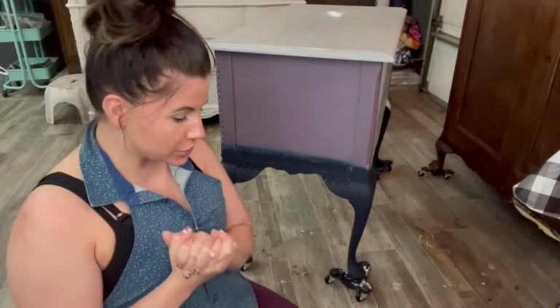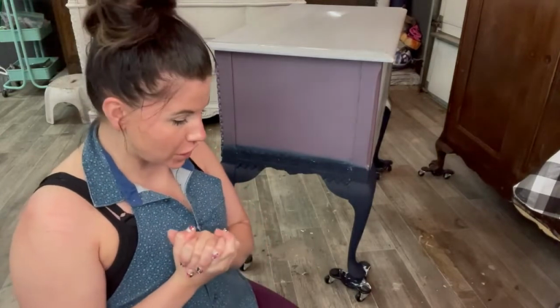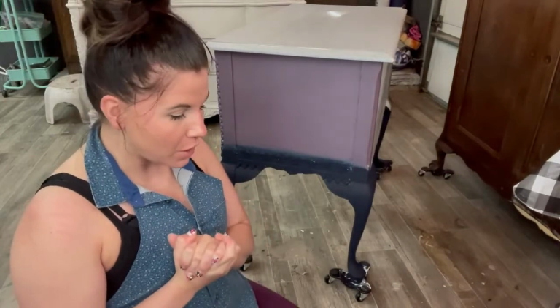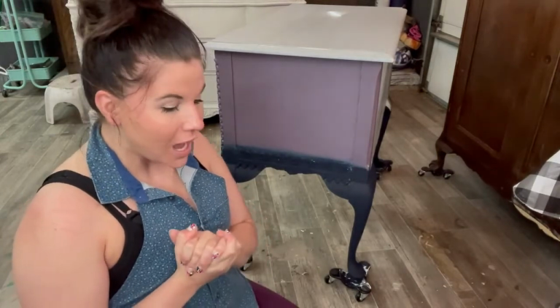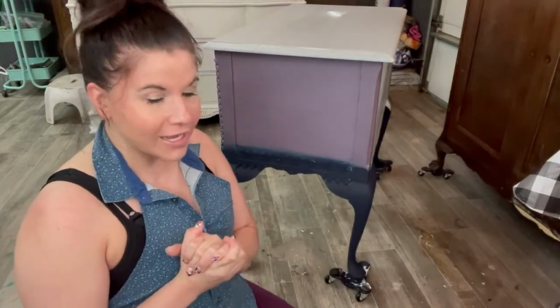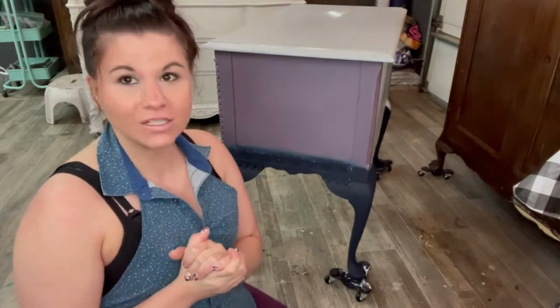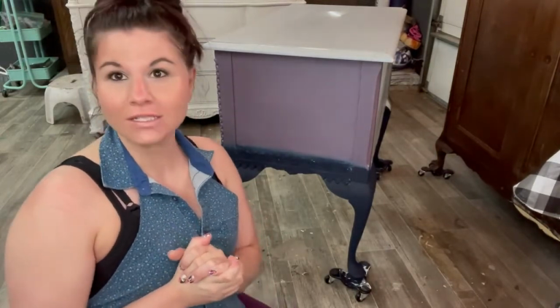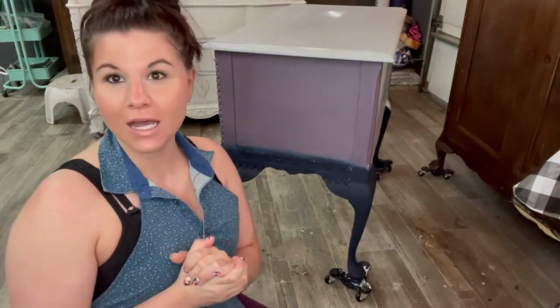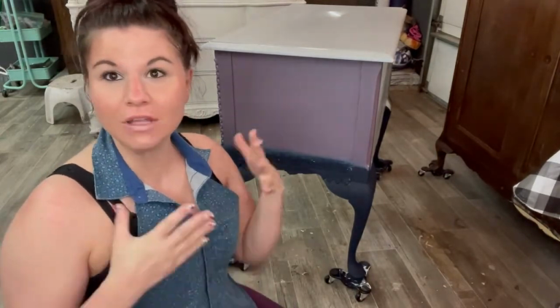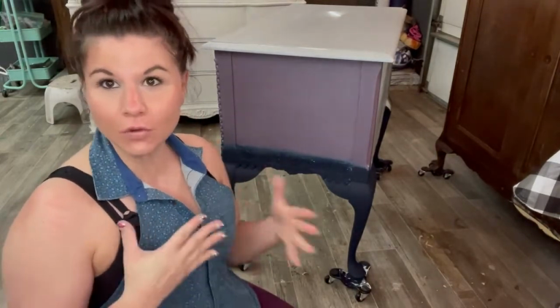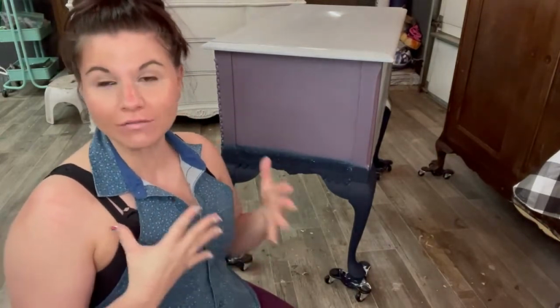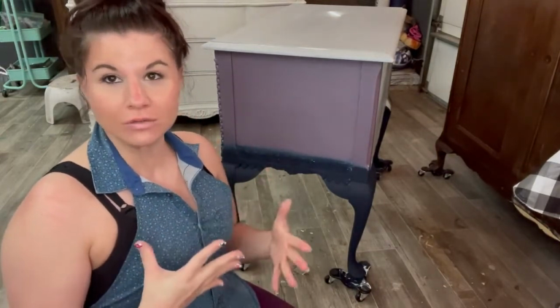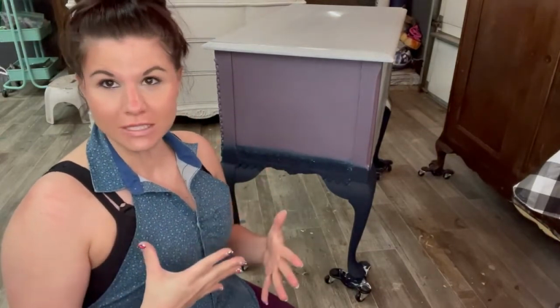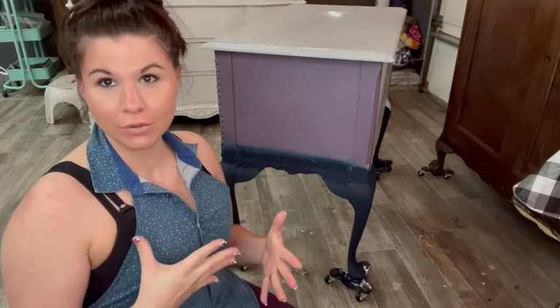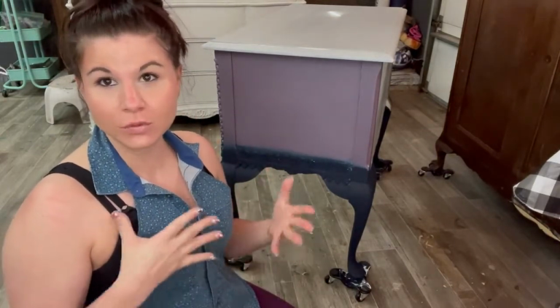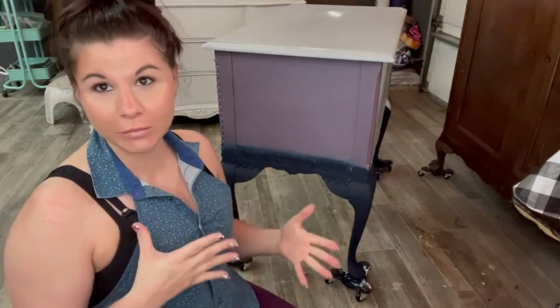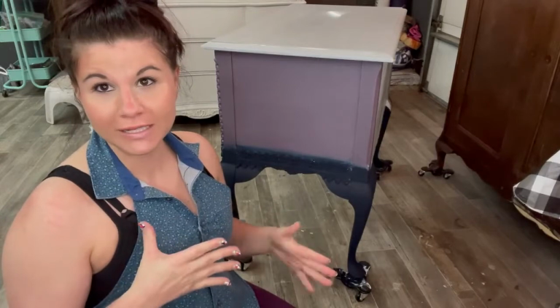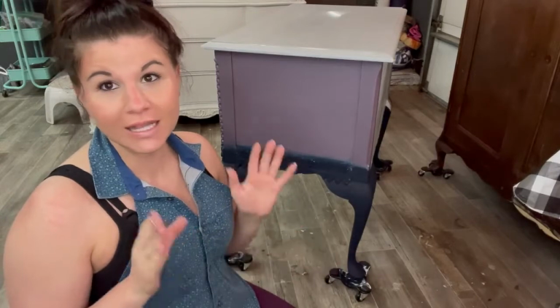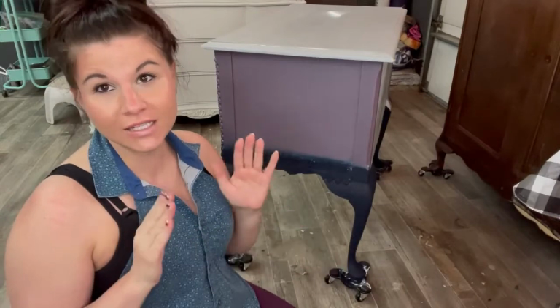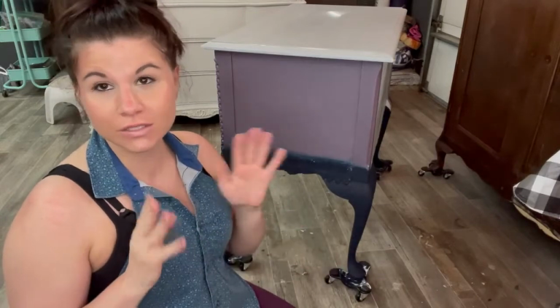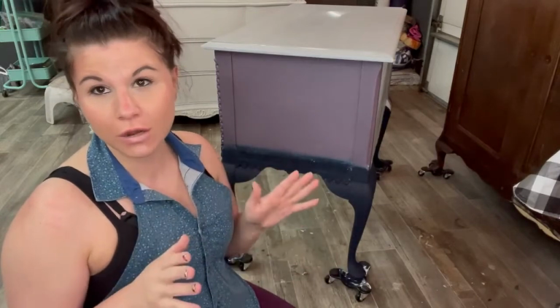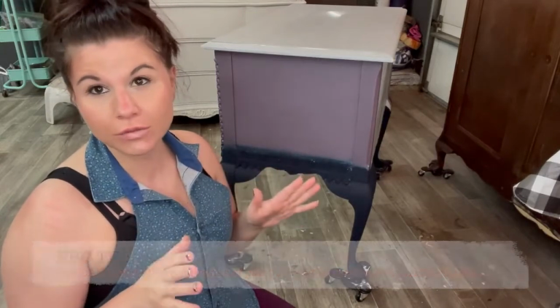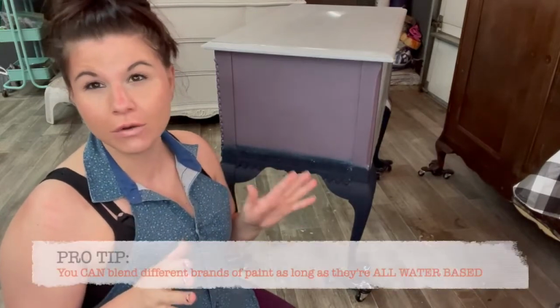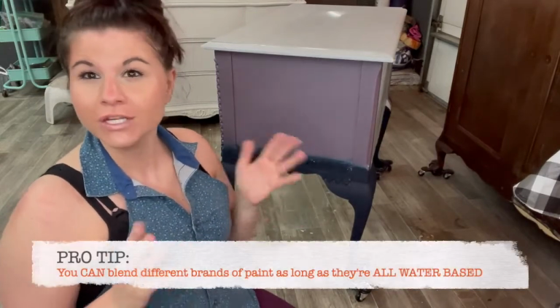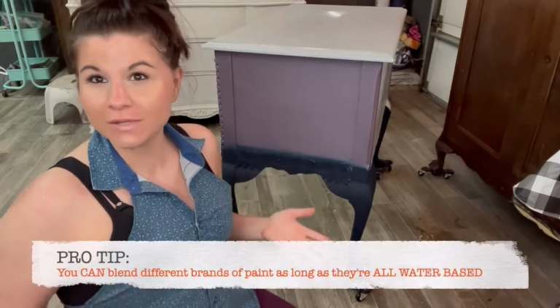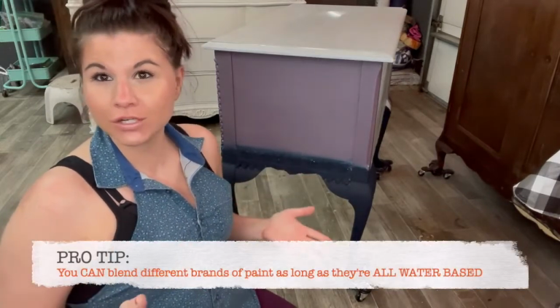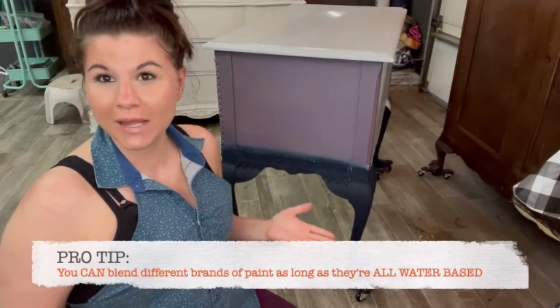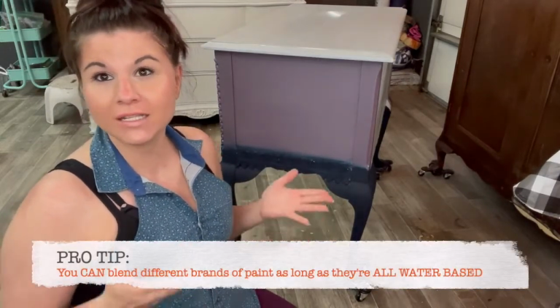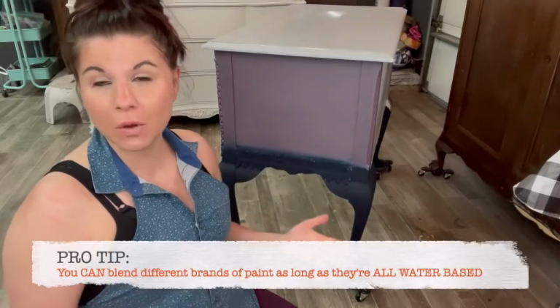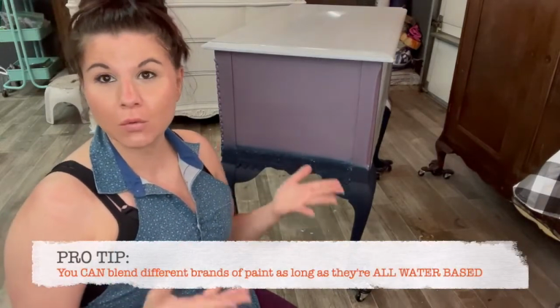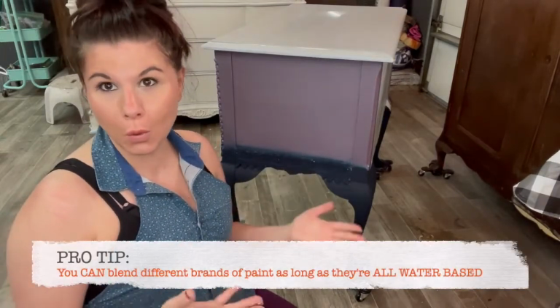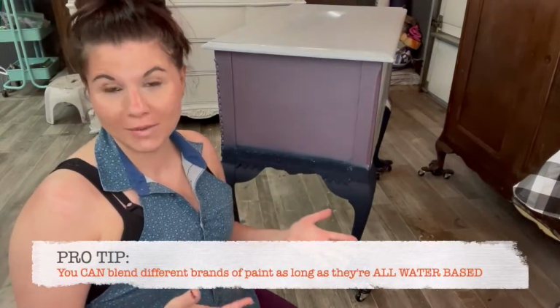I get asked all the time if you have to use the same brand when you're blending. And the answer is no, you don't. Just make sure your paint is both water-based.